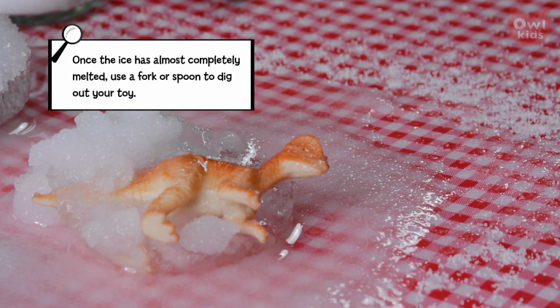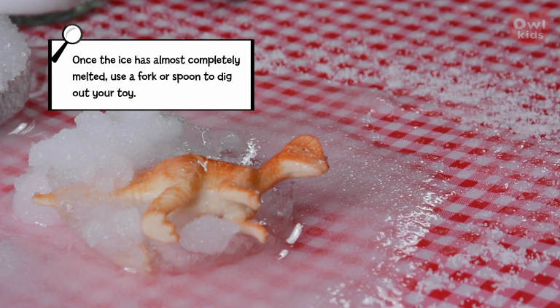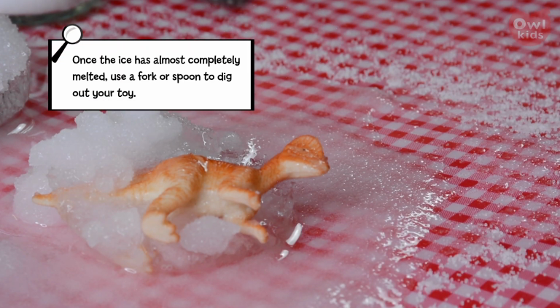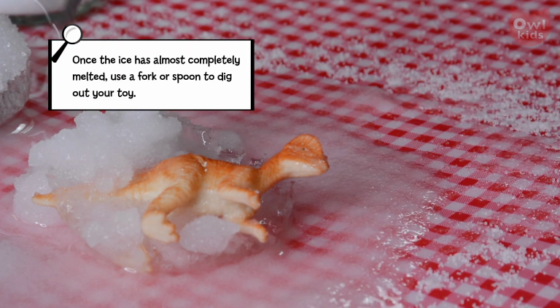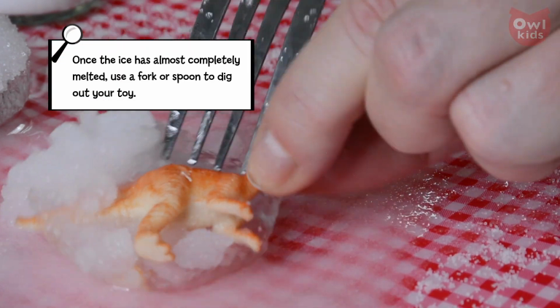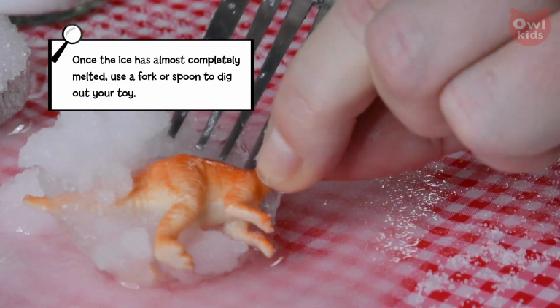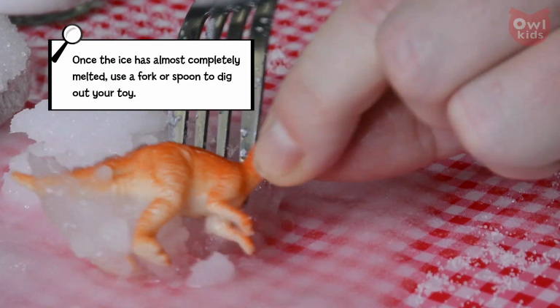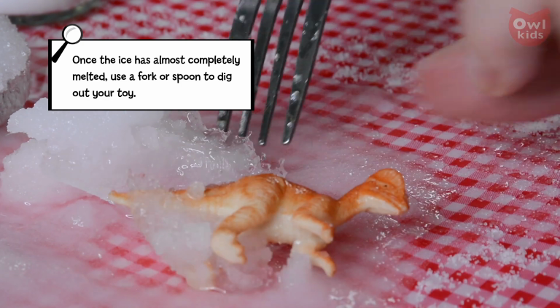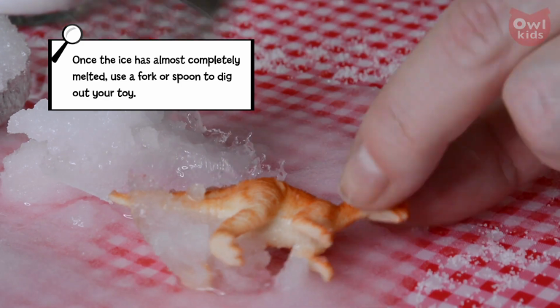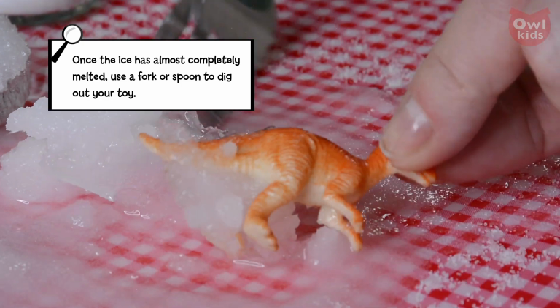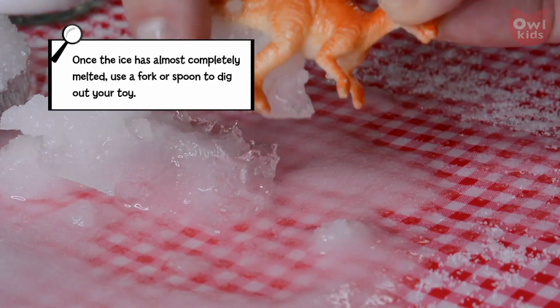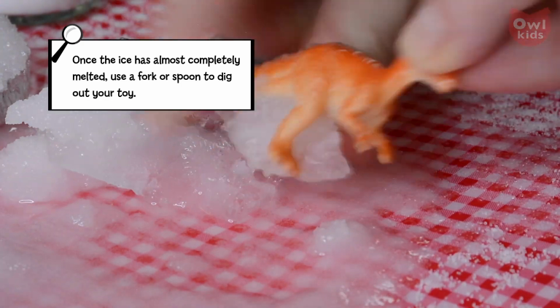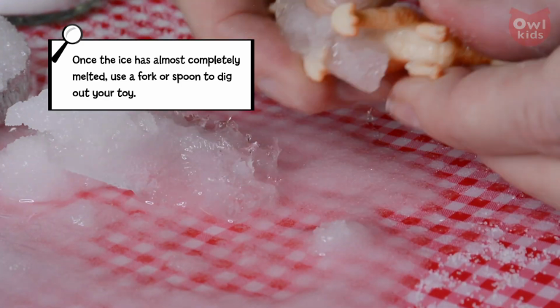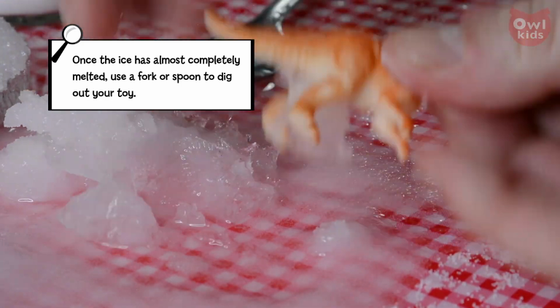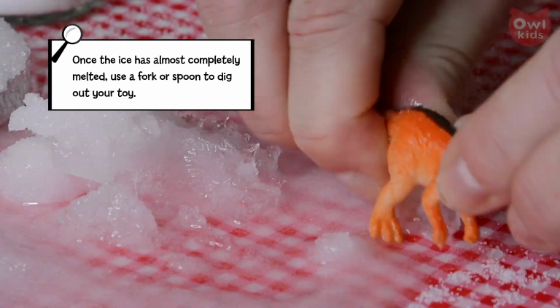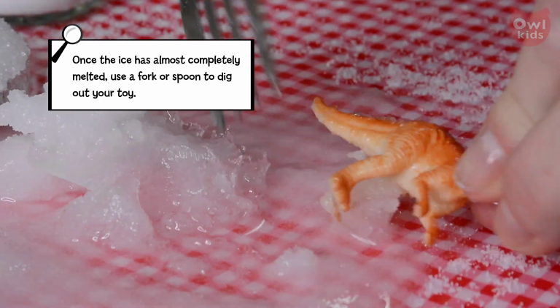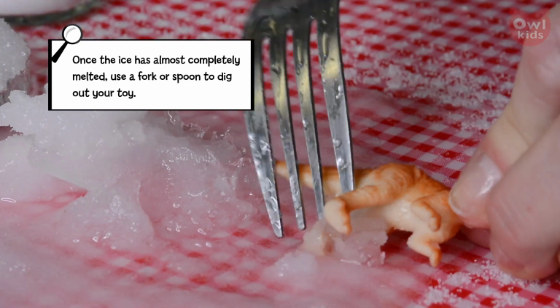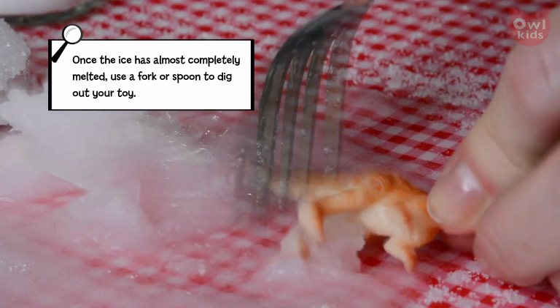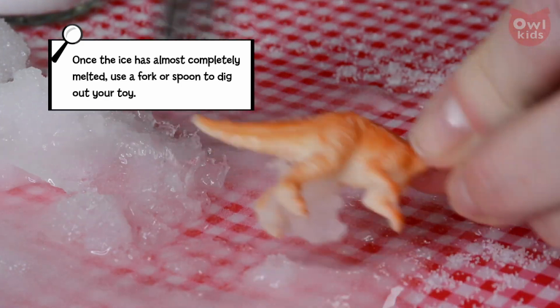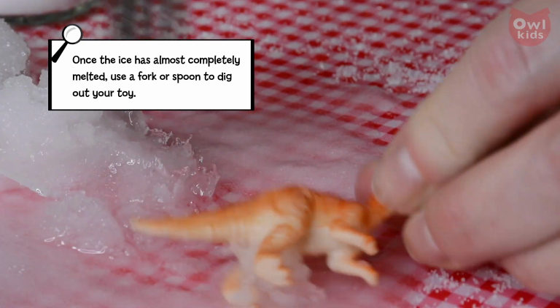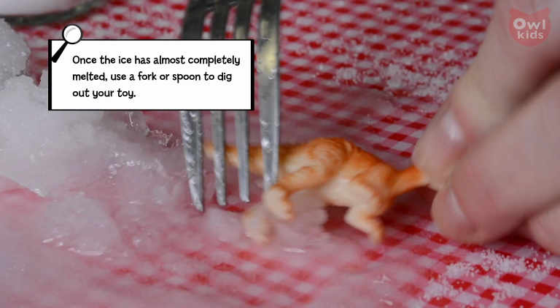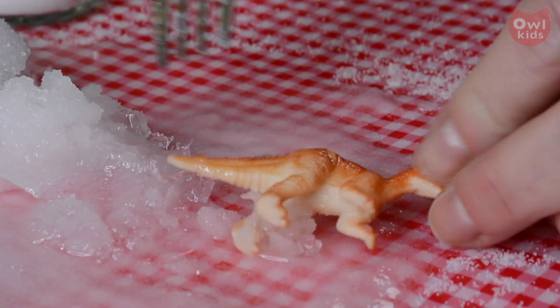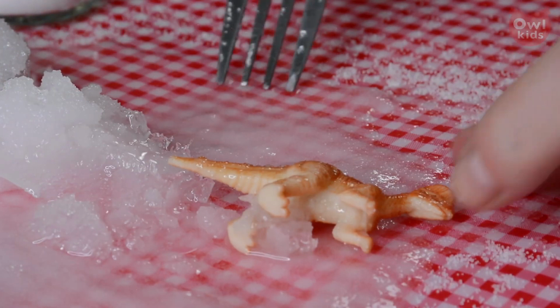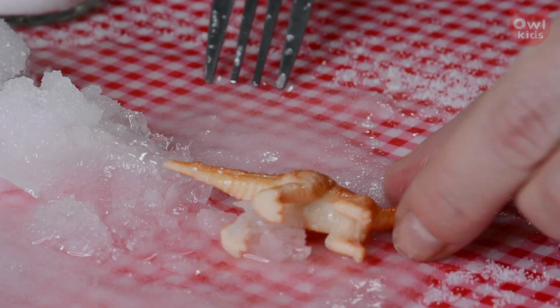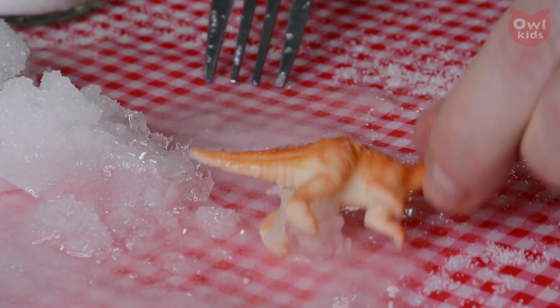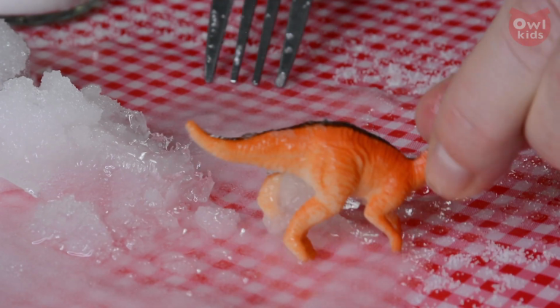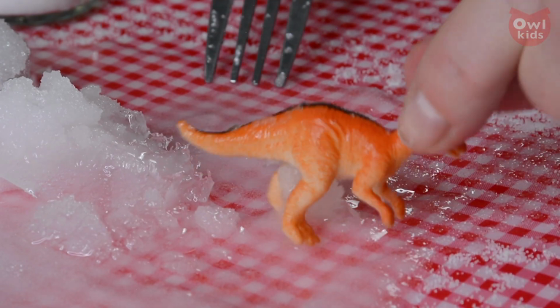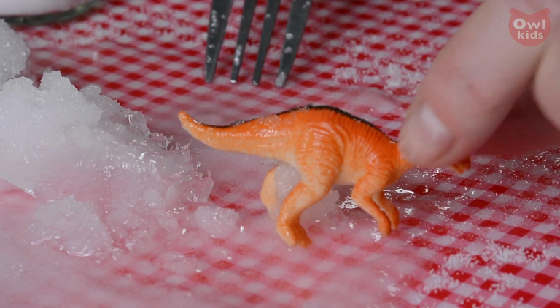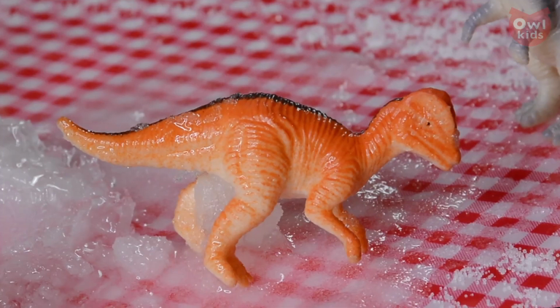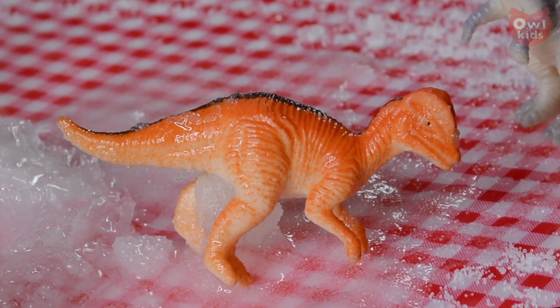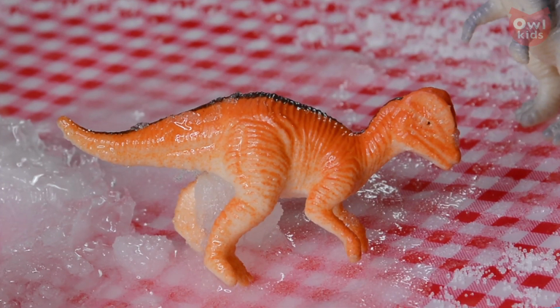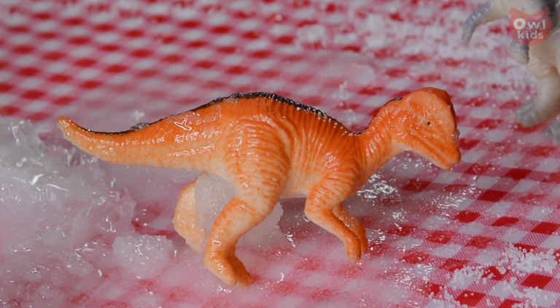Once the ice has melted almost all the way, use a fork or spoon to gently dig out your toy. Have fun digging!